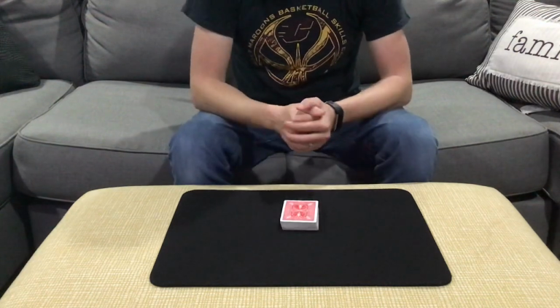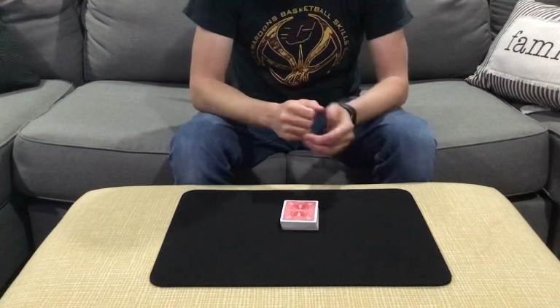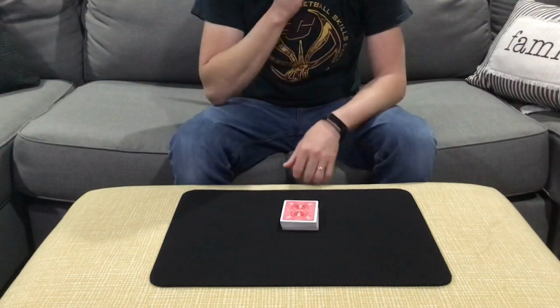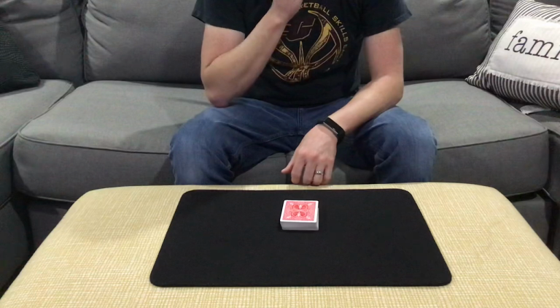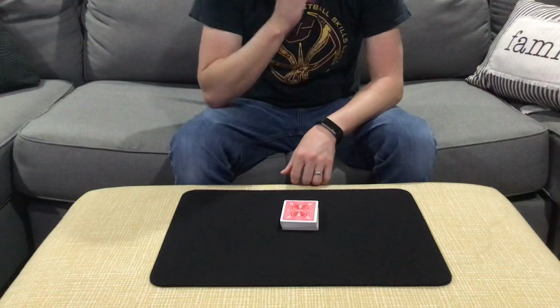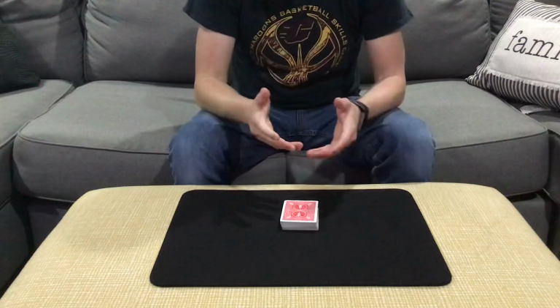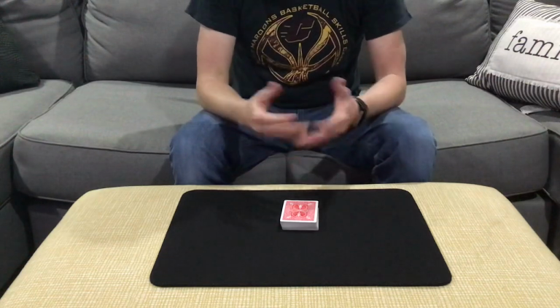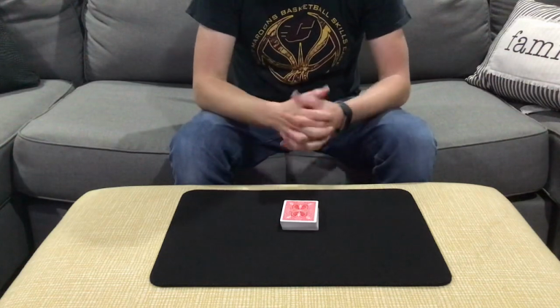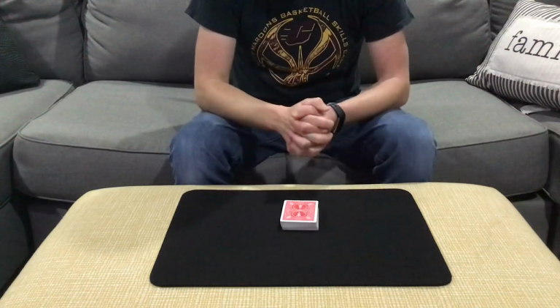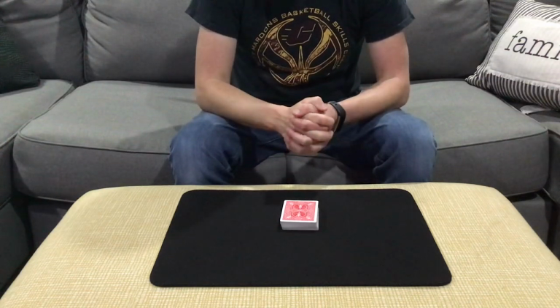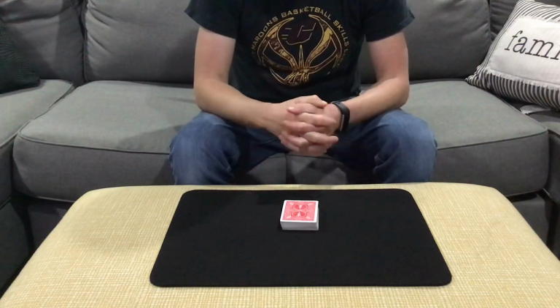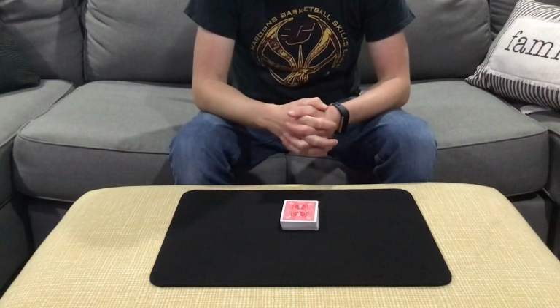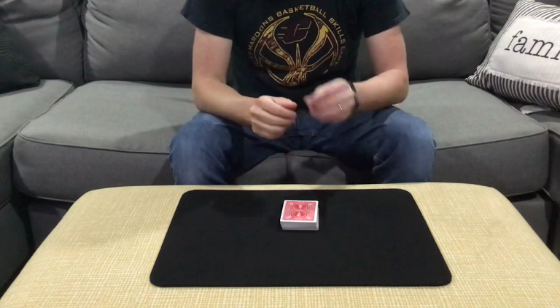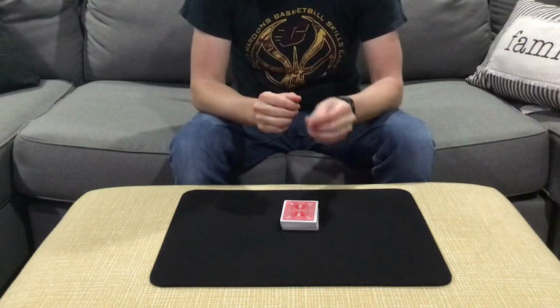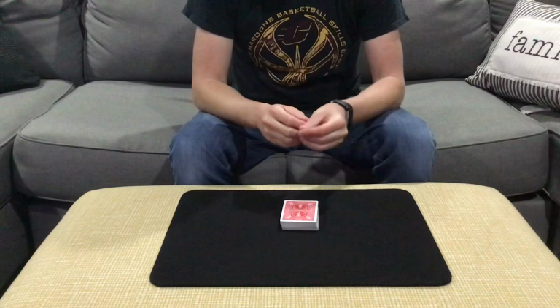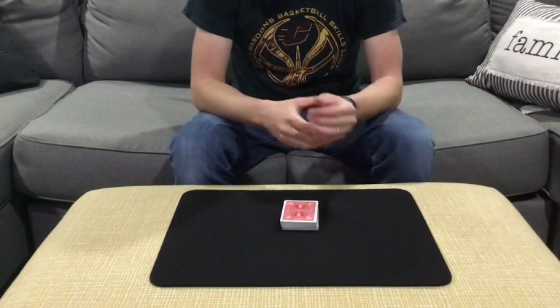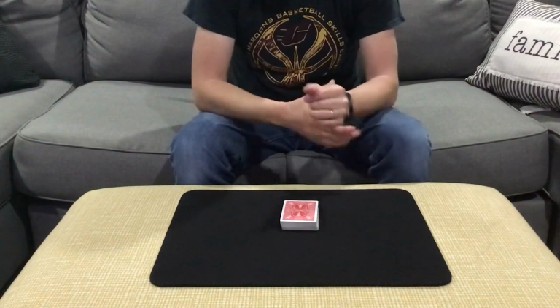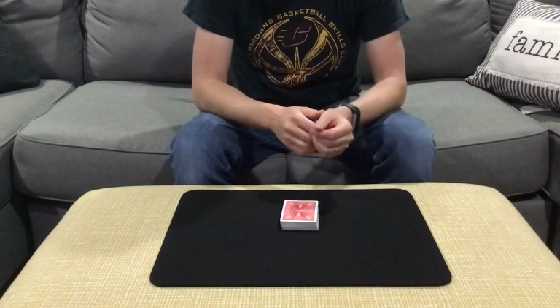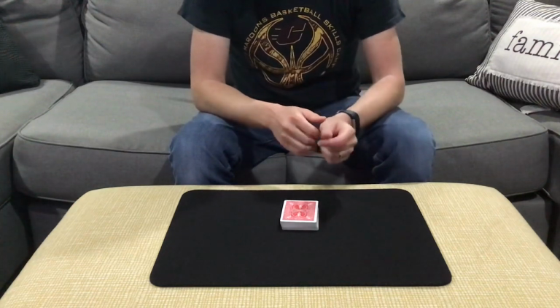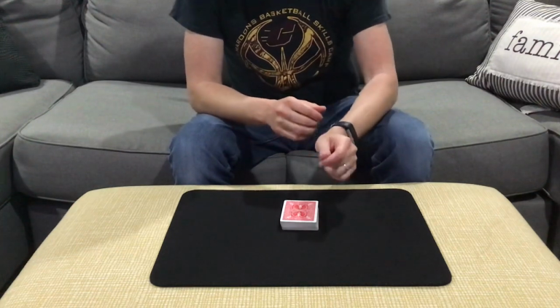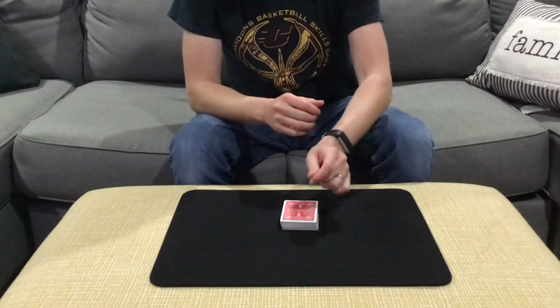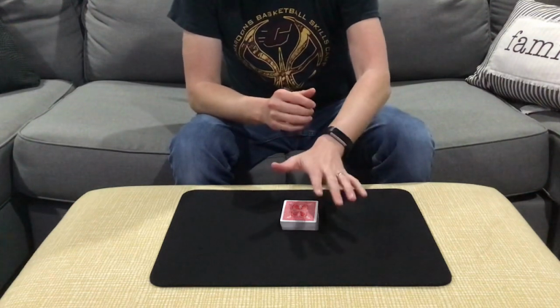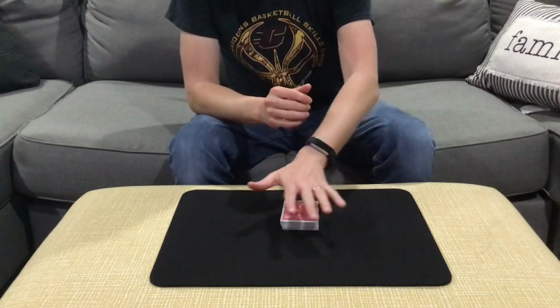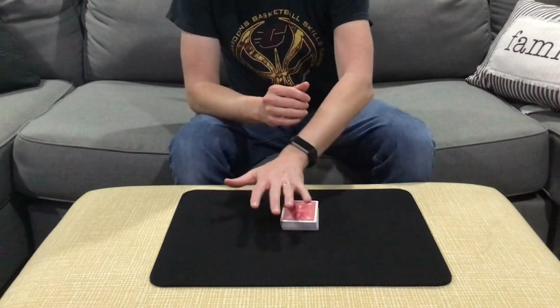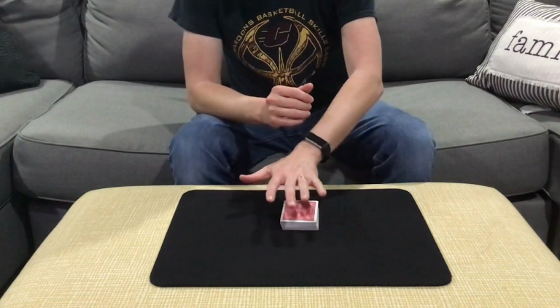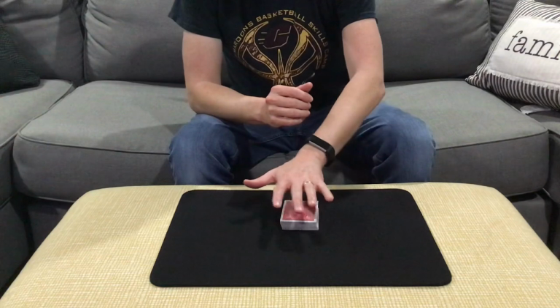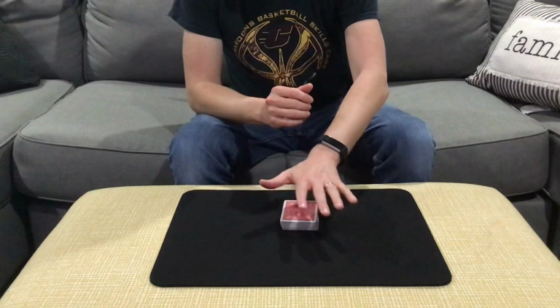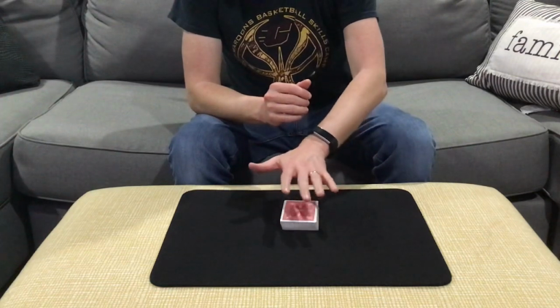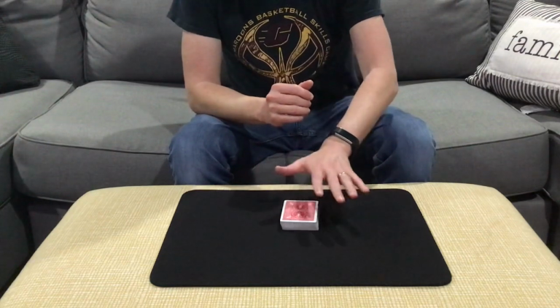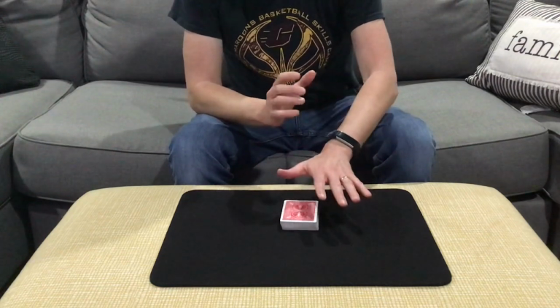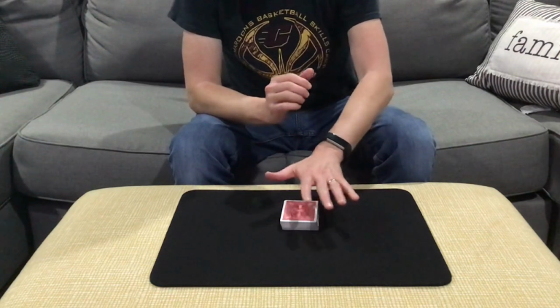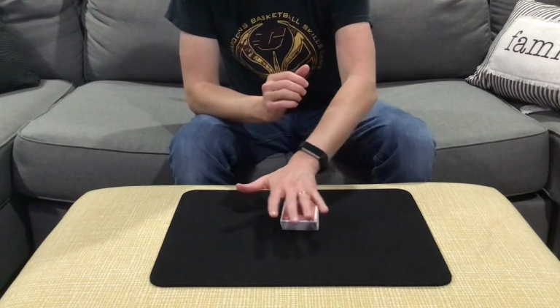But what I learned is that over time, after handling a deck of cards, I kind of started to gain an affinity for the cards, or an intuition about the cards. Kind of the same way a craftsman might feel about his tools, or a musician with their instrument.